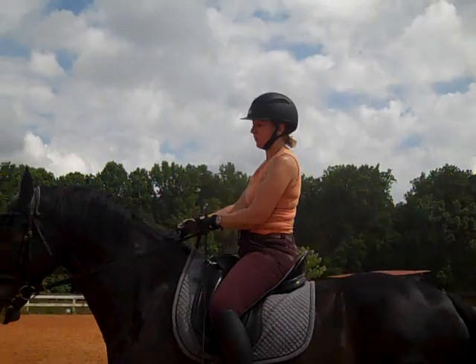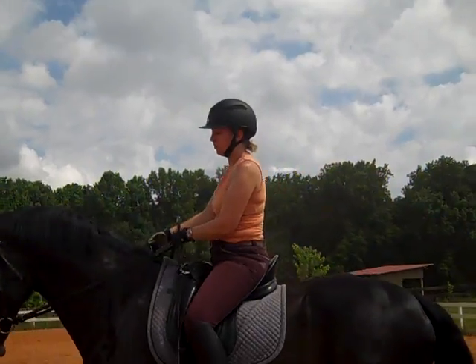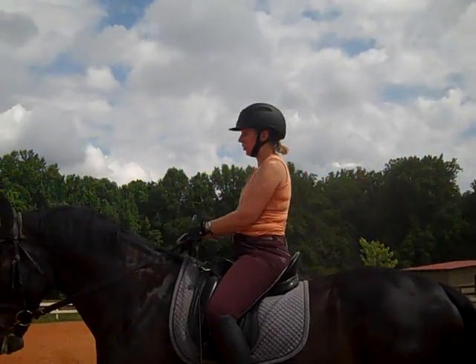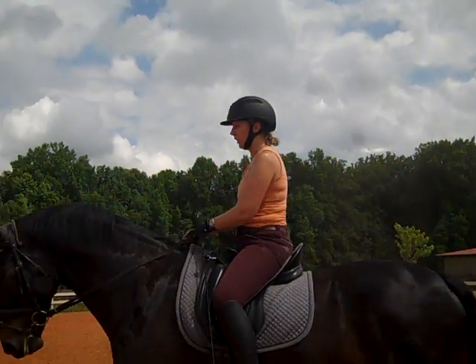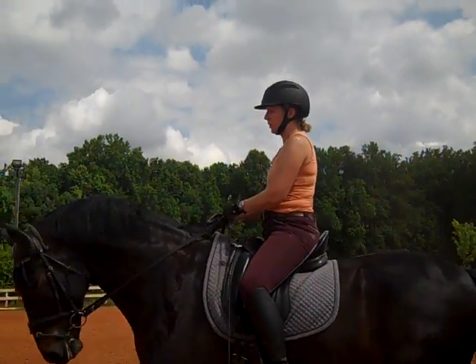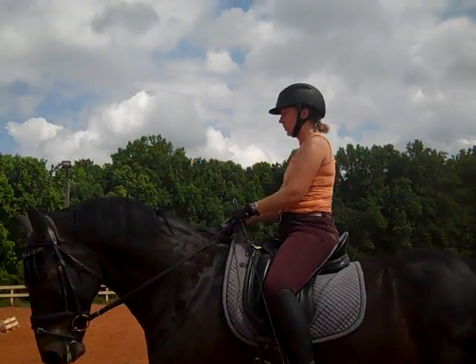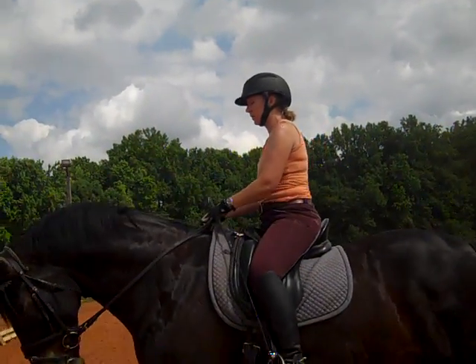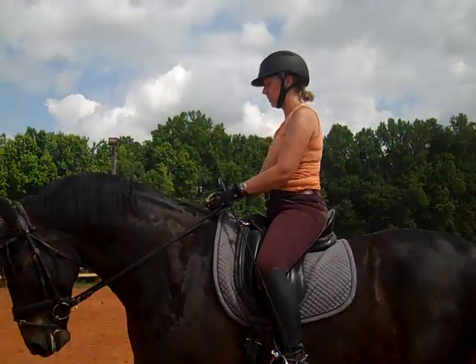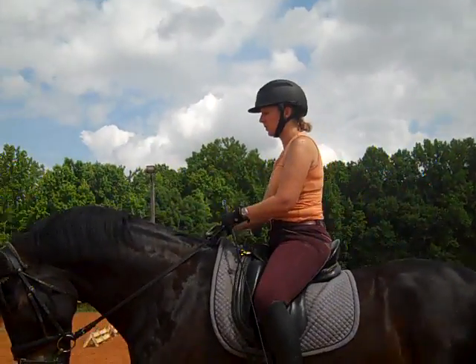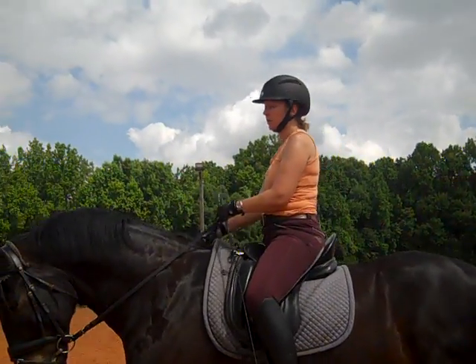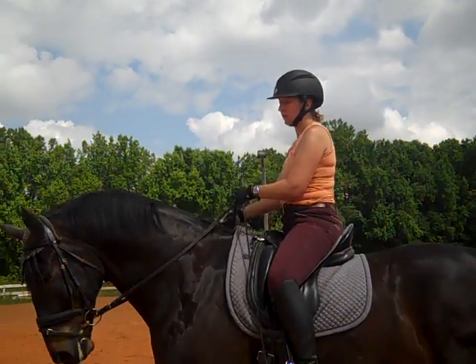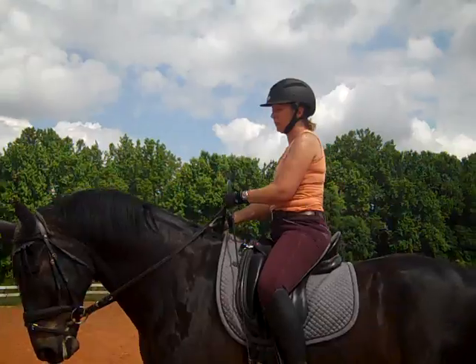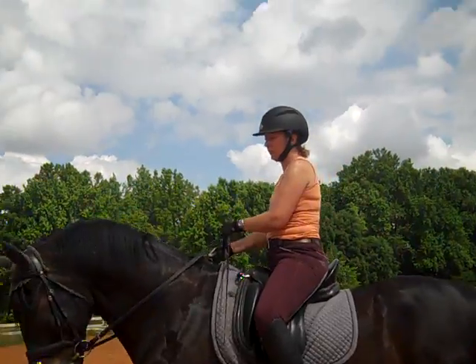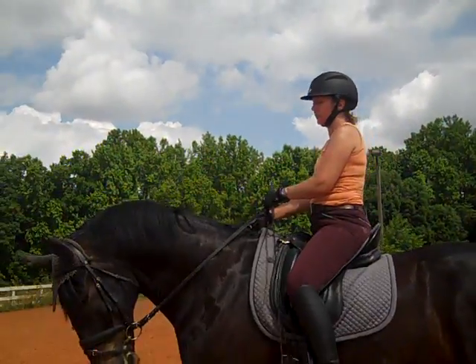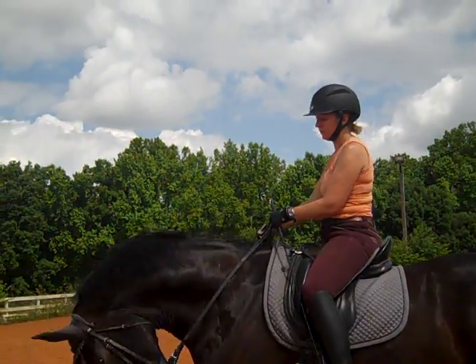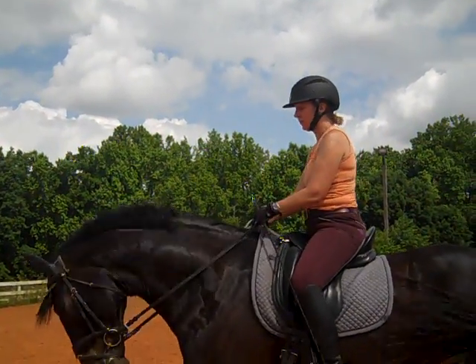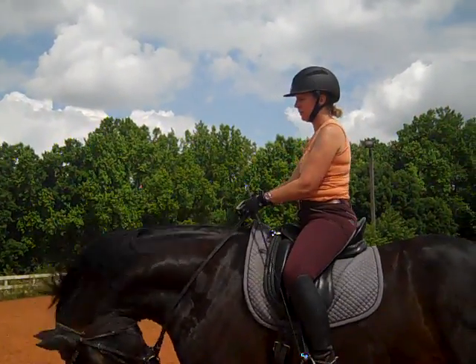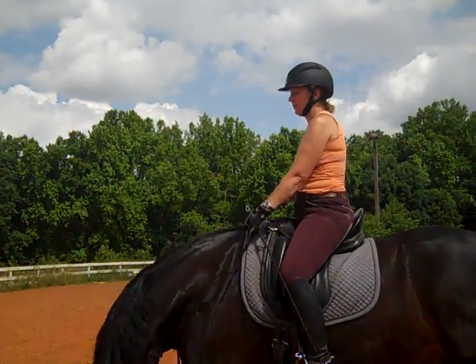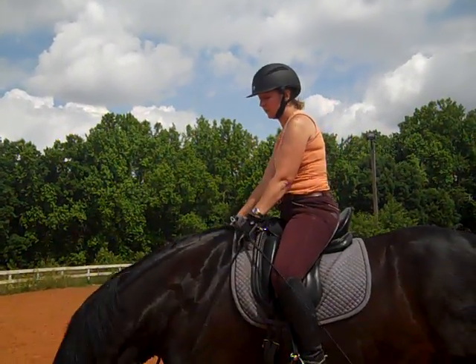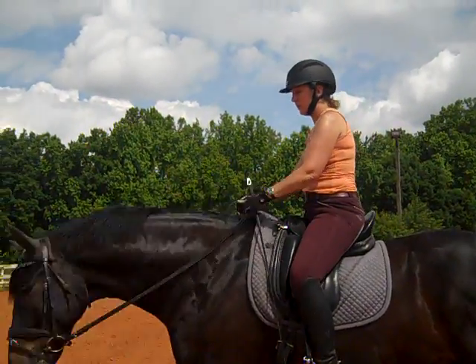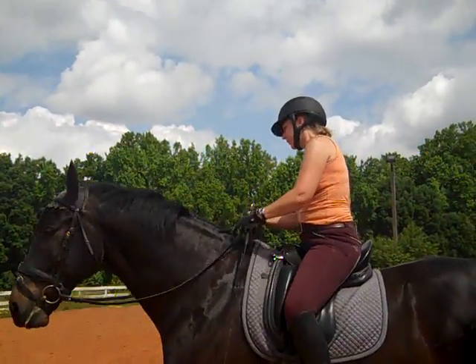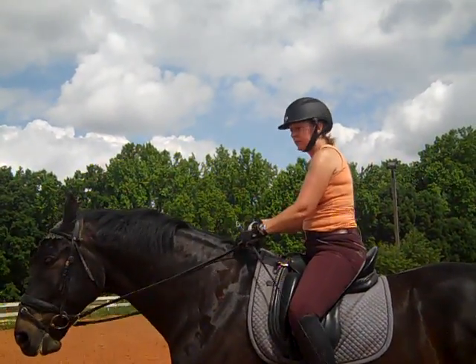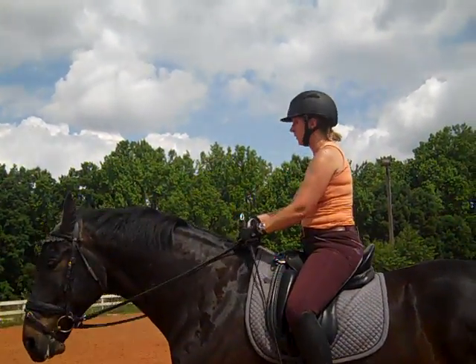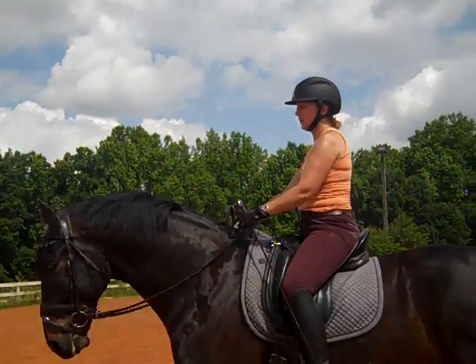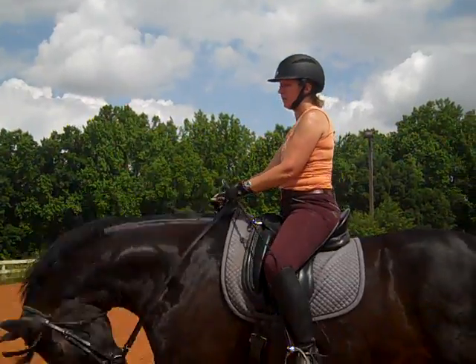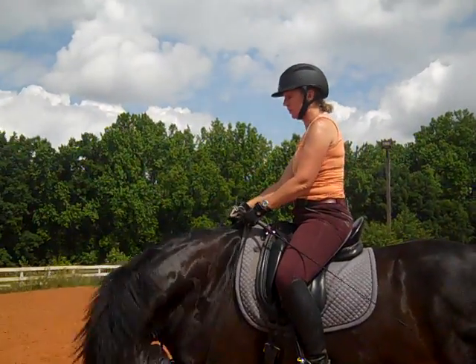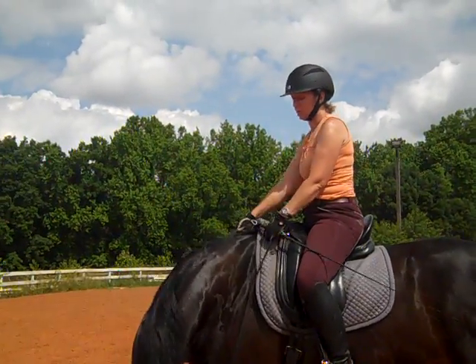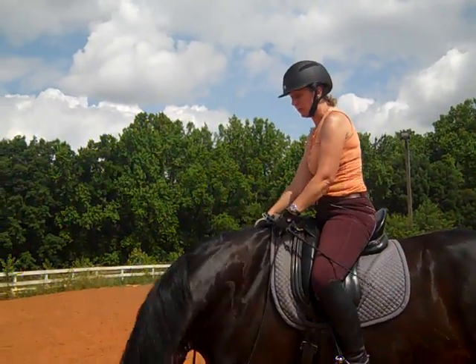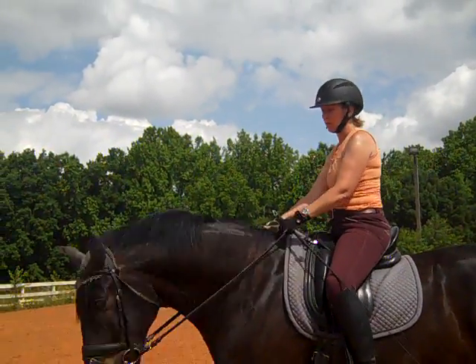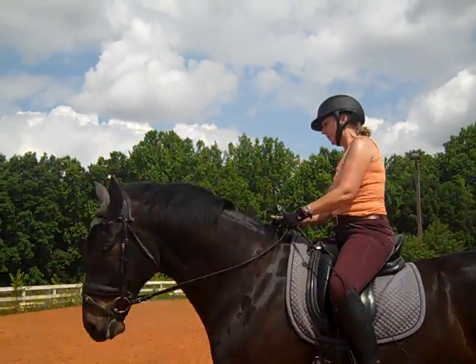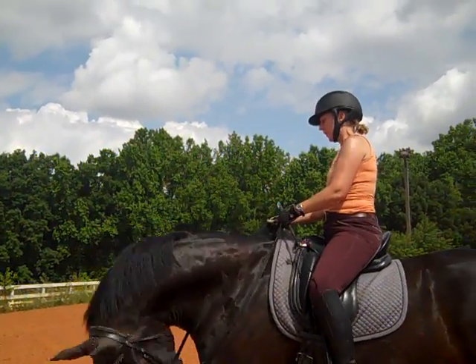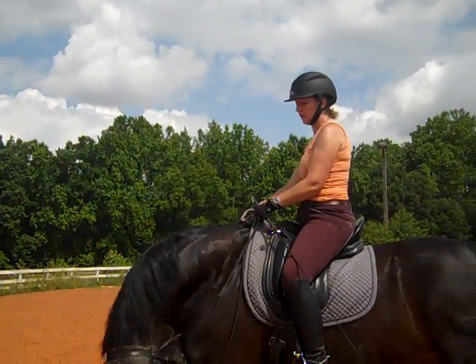I'd say more the jaw. Good. So unlock his jaw, then pick your rein, pick his neck up until he releases his pole. Because that's what you have to do for him — pick his neck up, because he likes to go behind the vertical. So first you're going to do step one: he has to let go of the jaw.